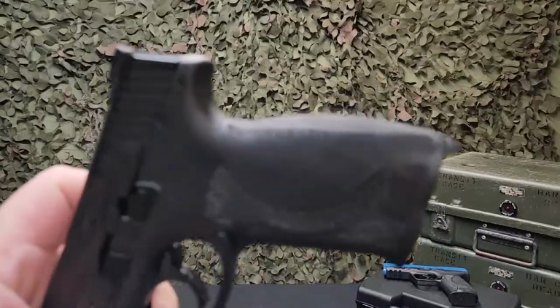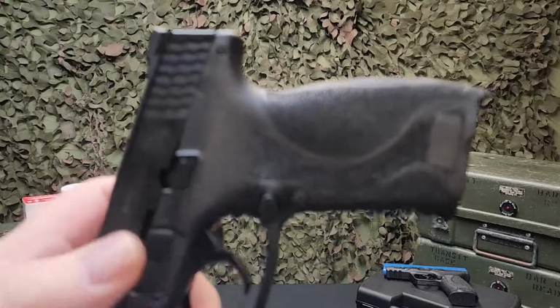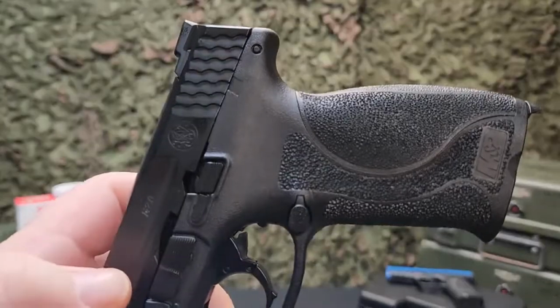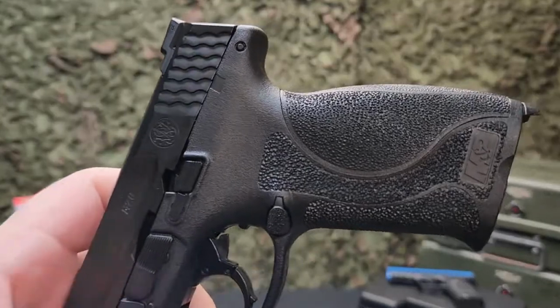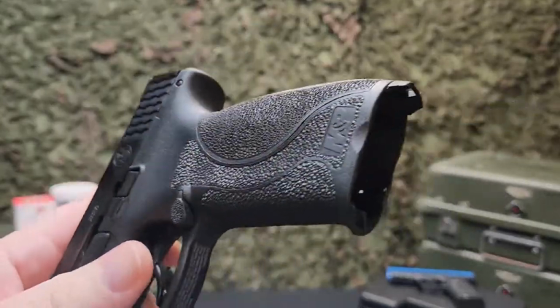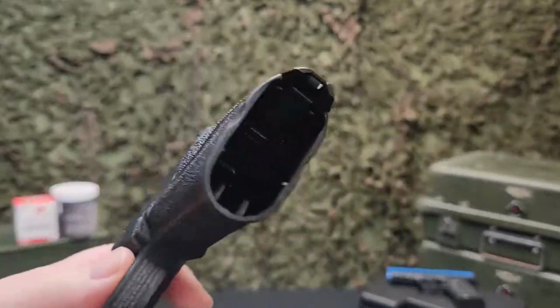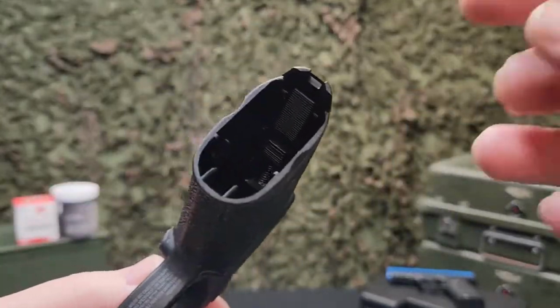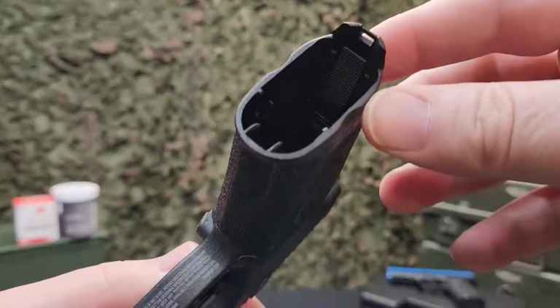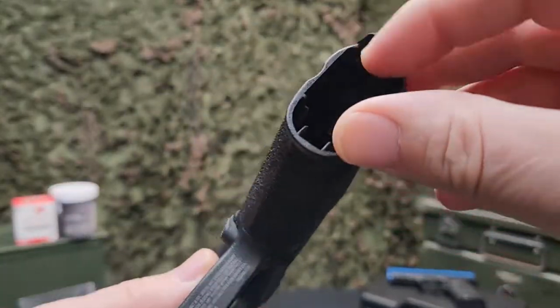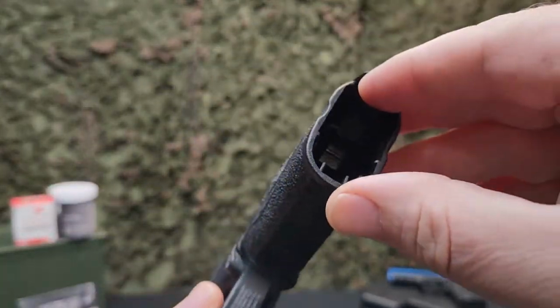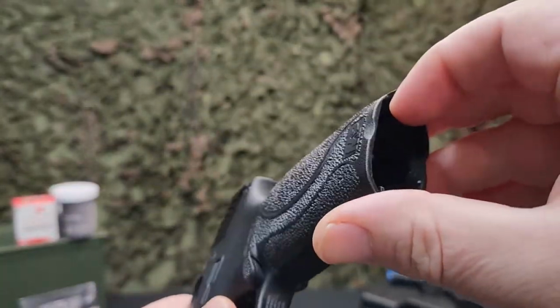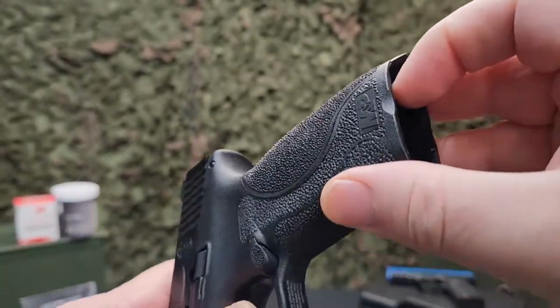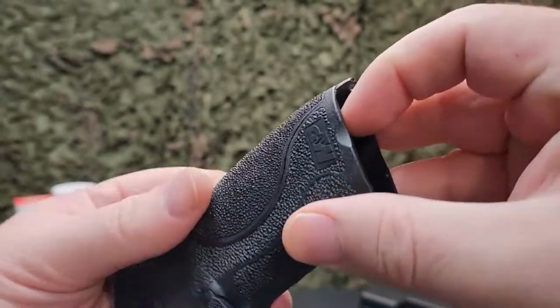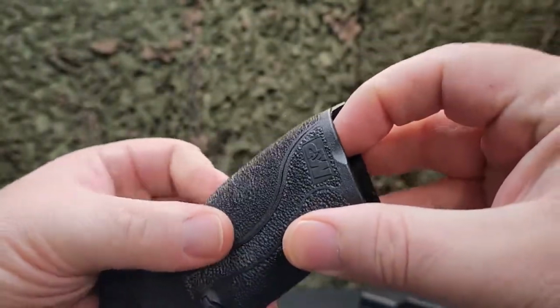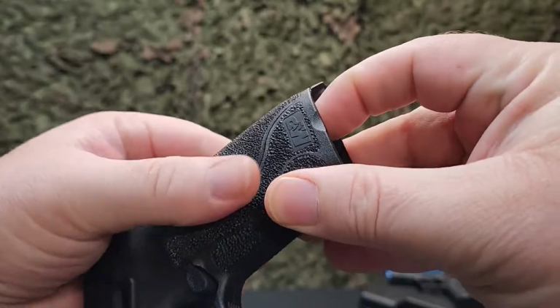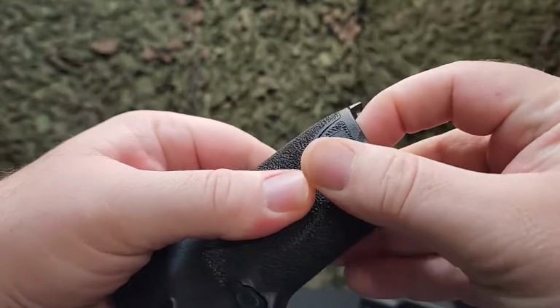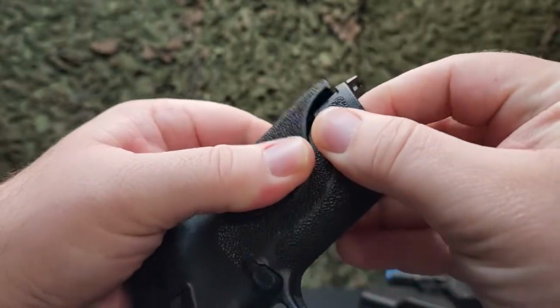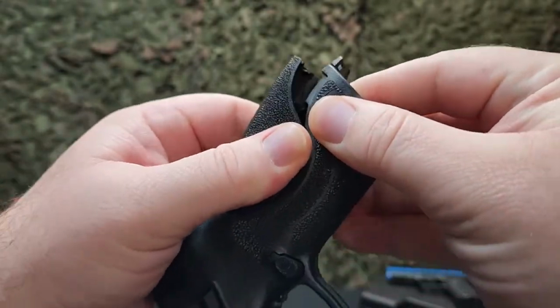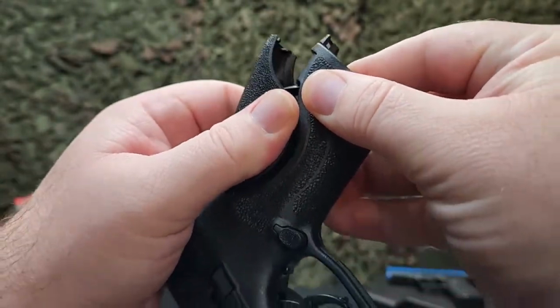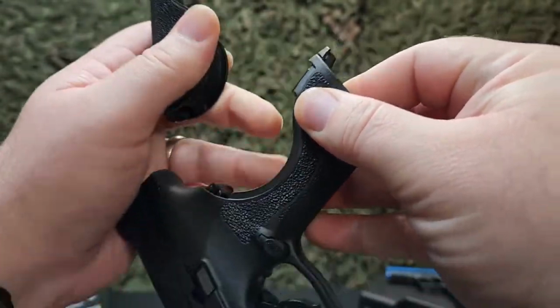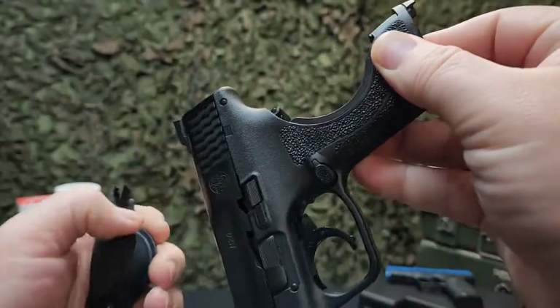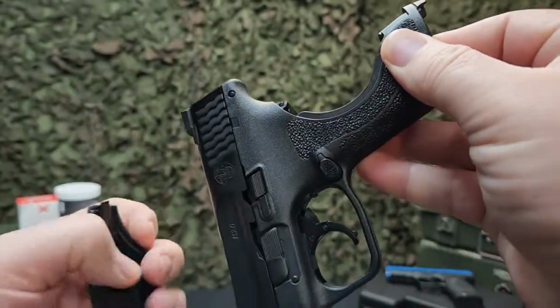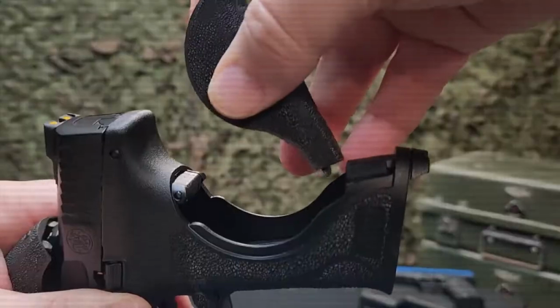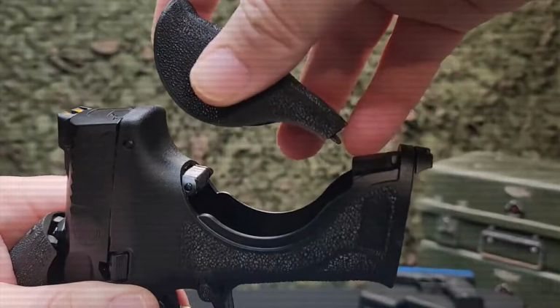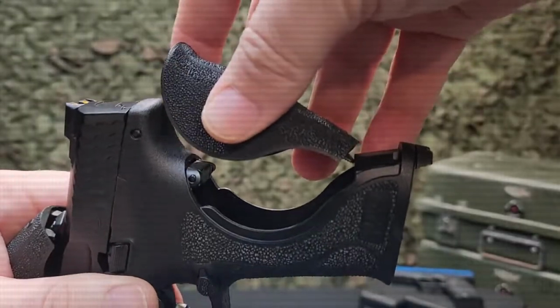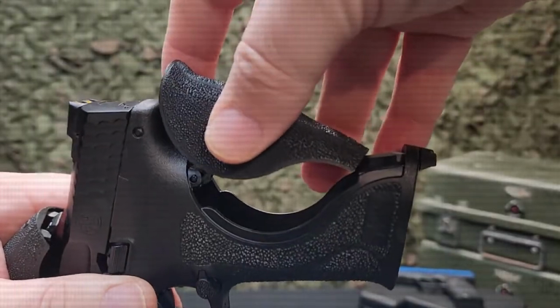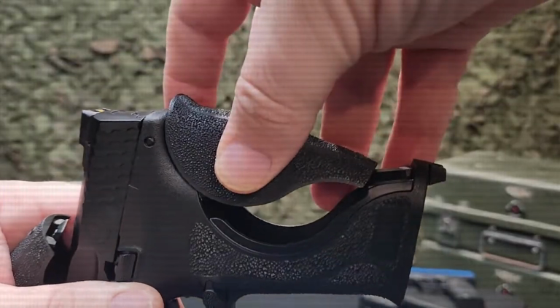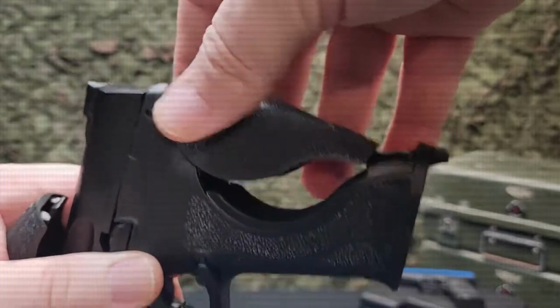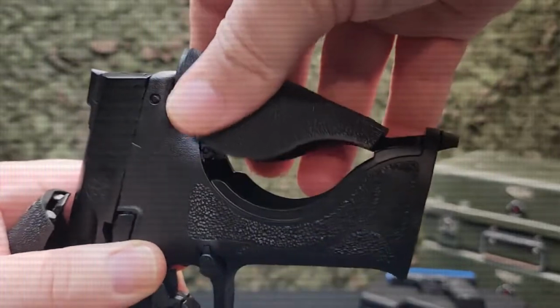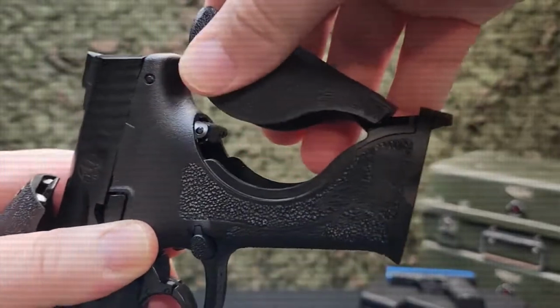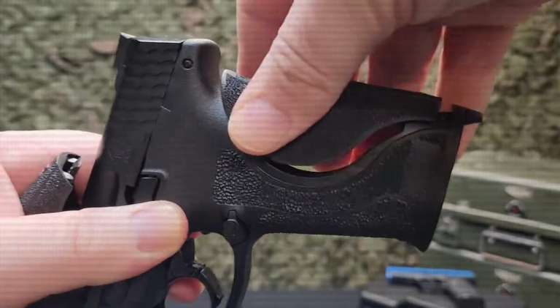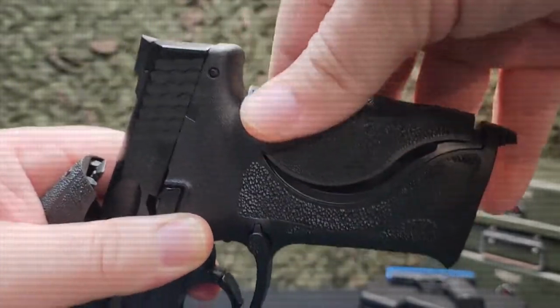Just like the real M&P 9 2.0, this model comes complete with 3 different sized back straps to give you the perfect fit. Small, medium, and large sizes are included, with the medium sized back strap being on the pistol as default.